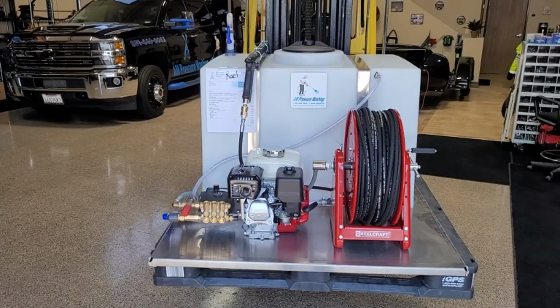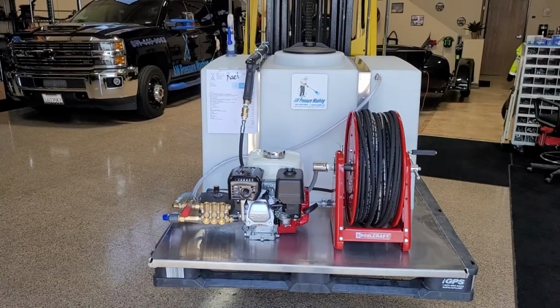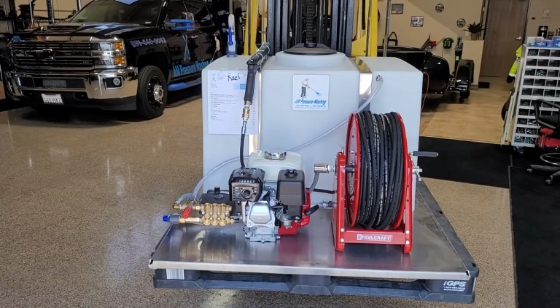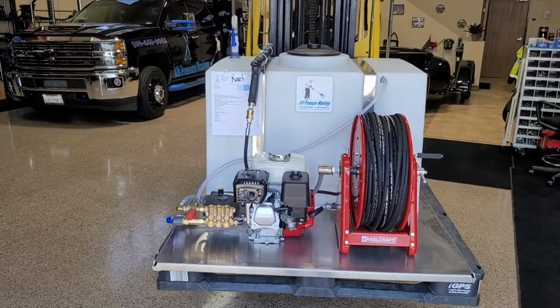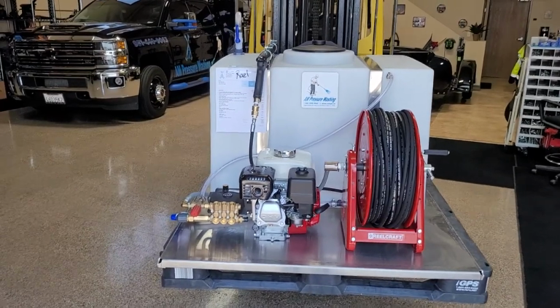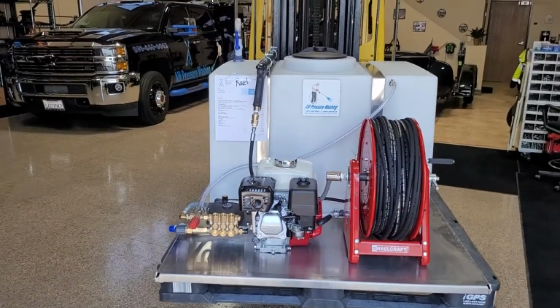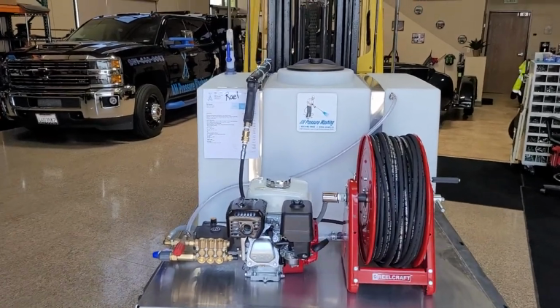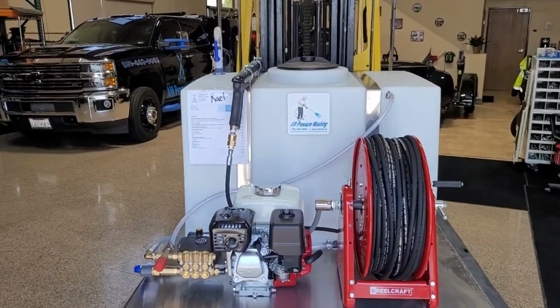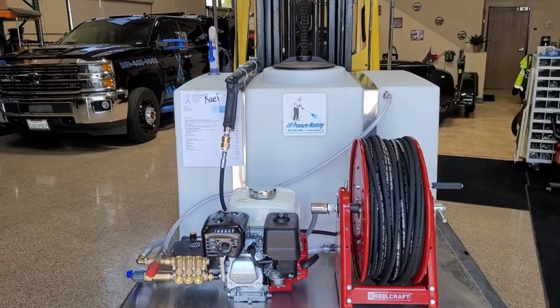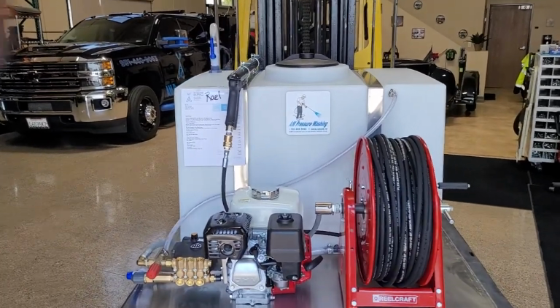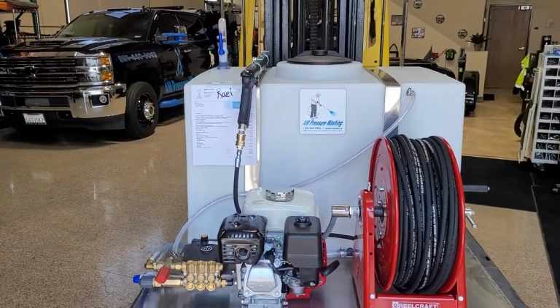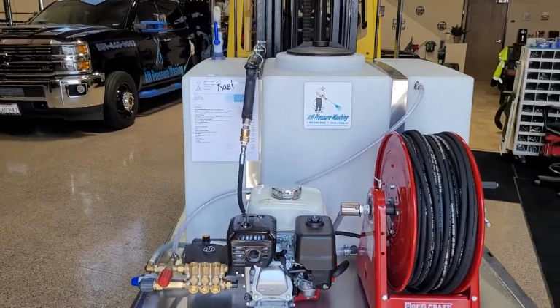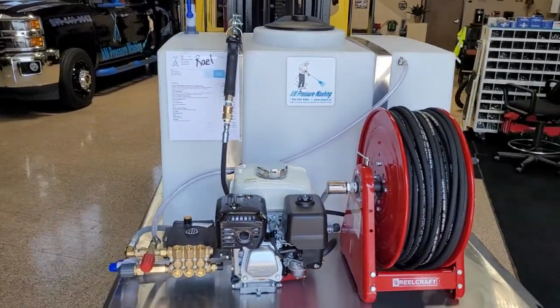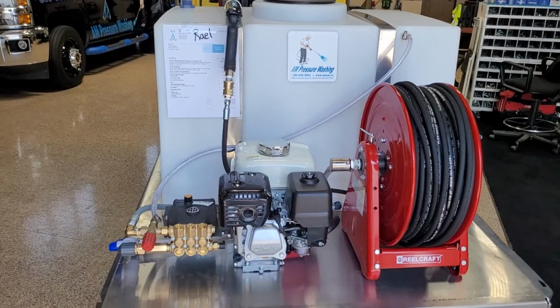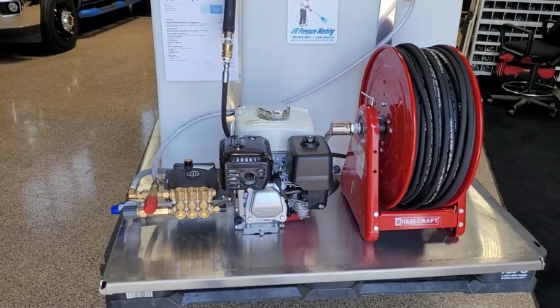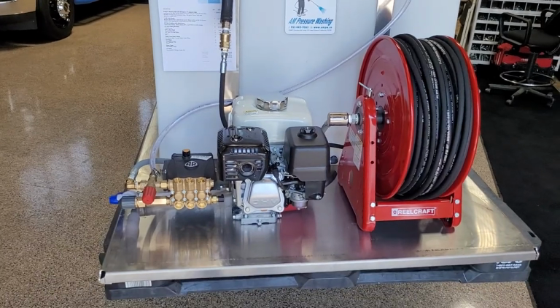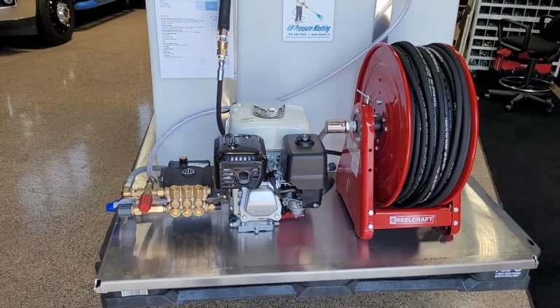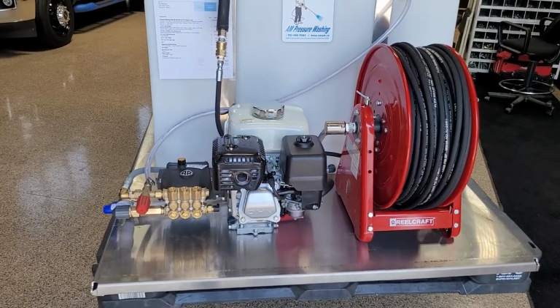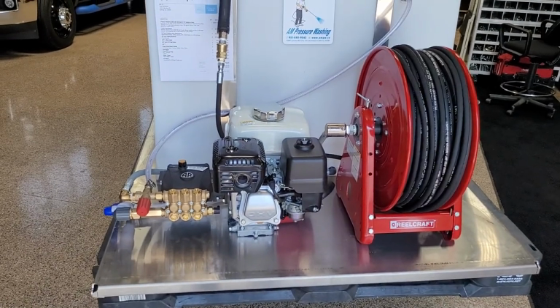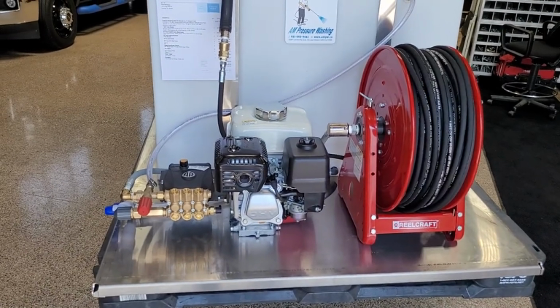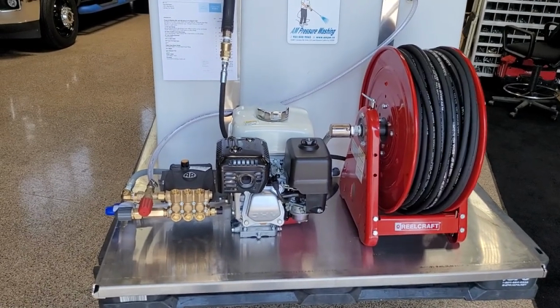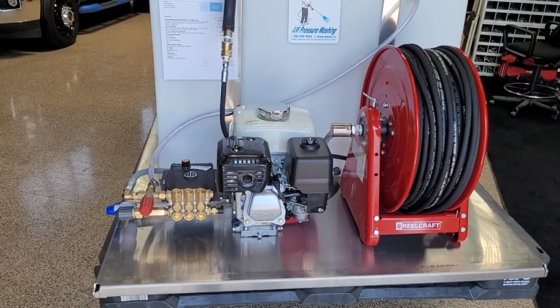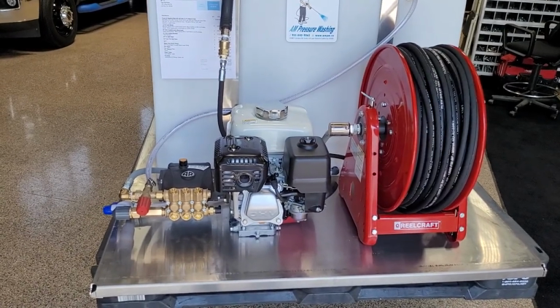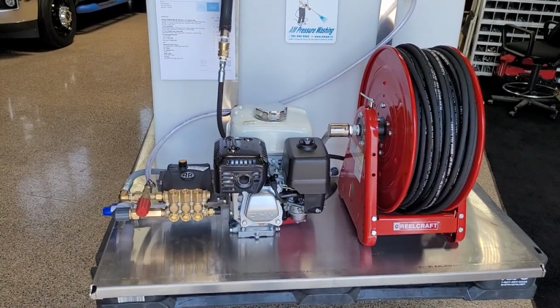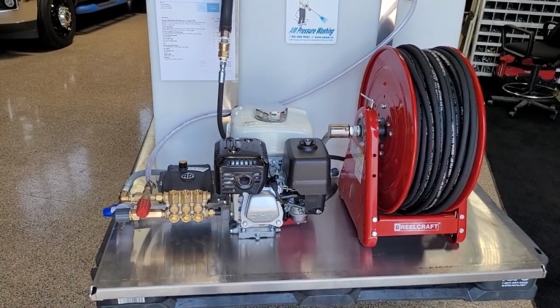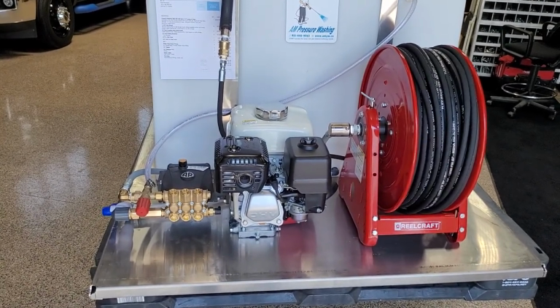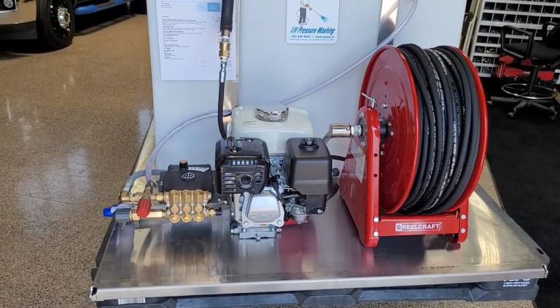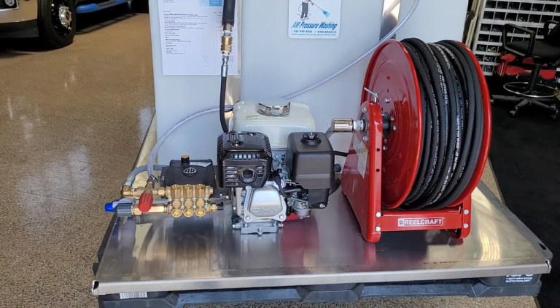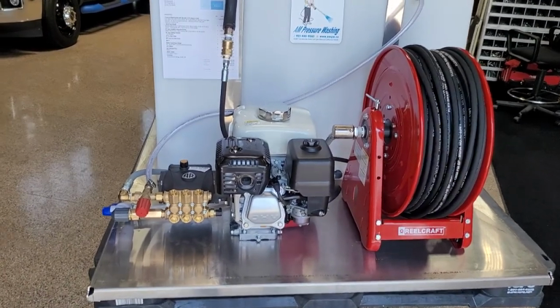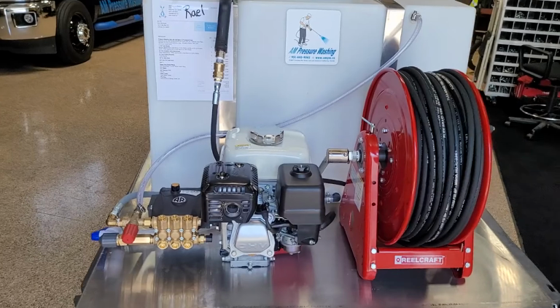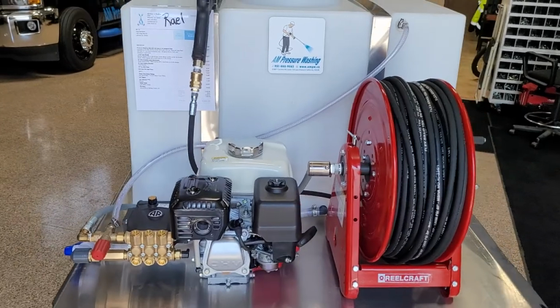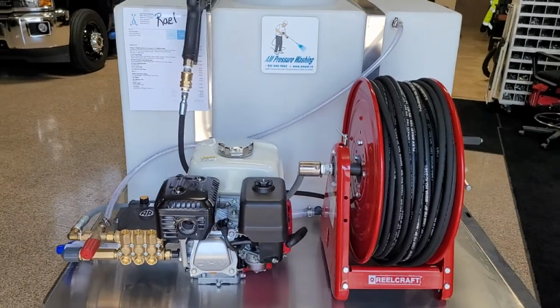All right, check out my latest. So this is going to be my 3.0. Henry and Rick got my 2.0, so this is my 3.0.